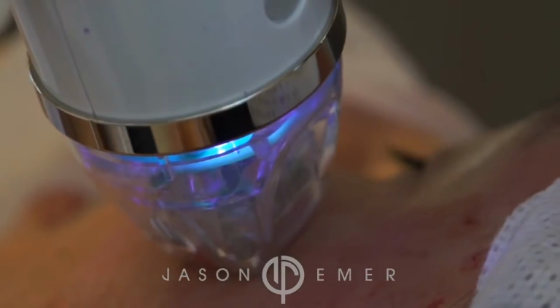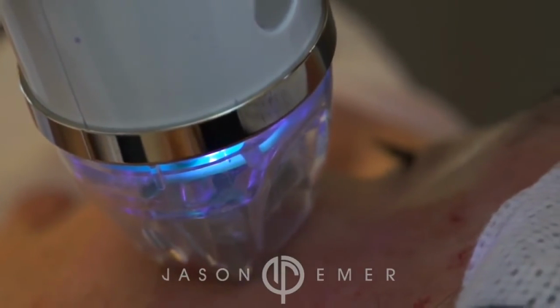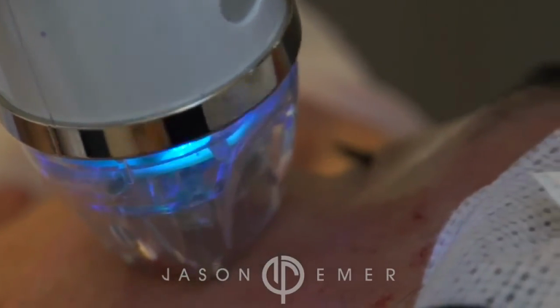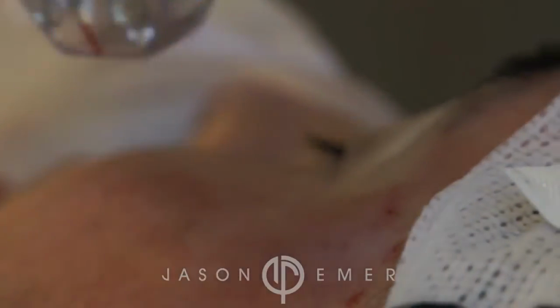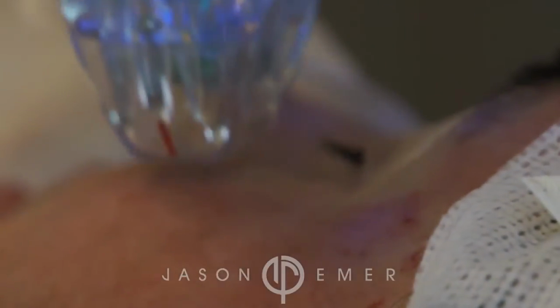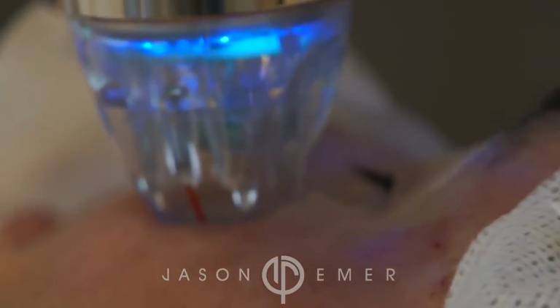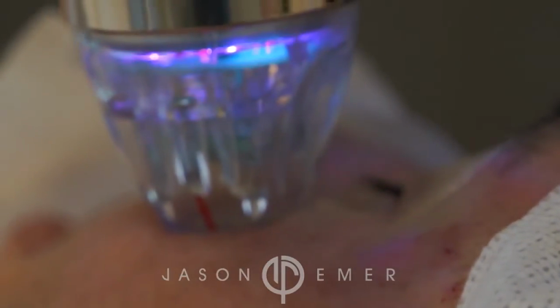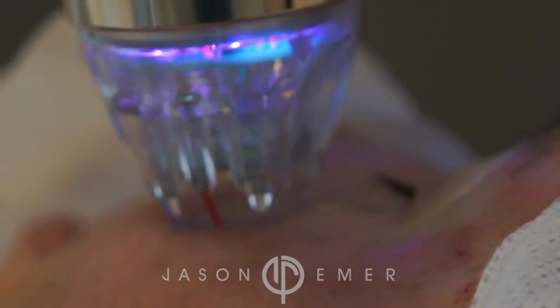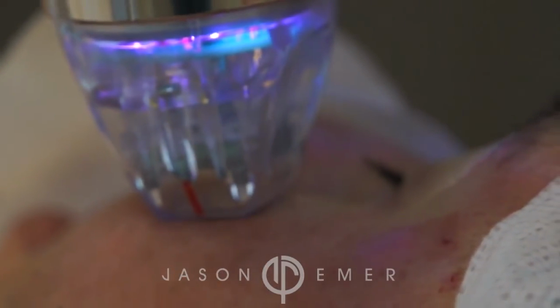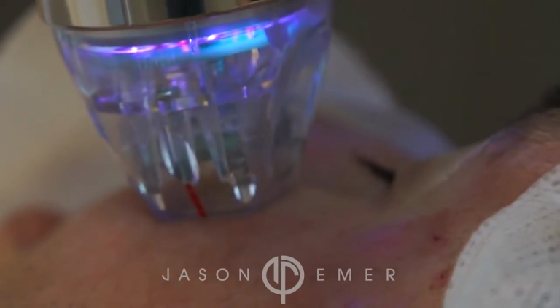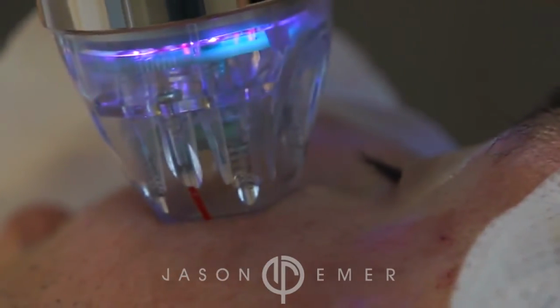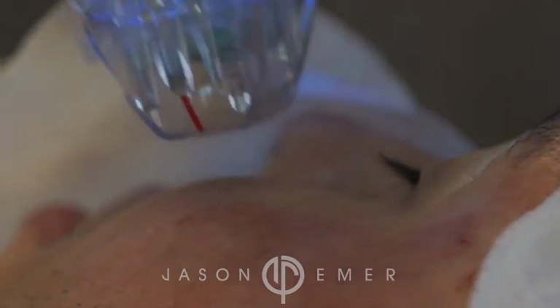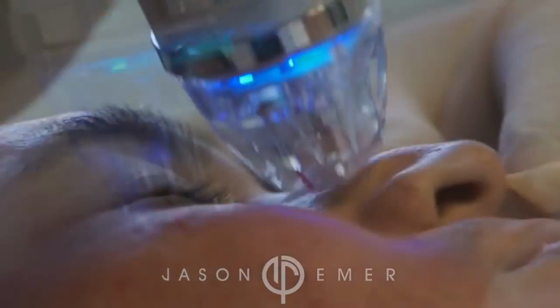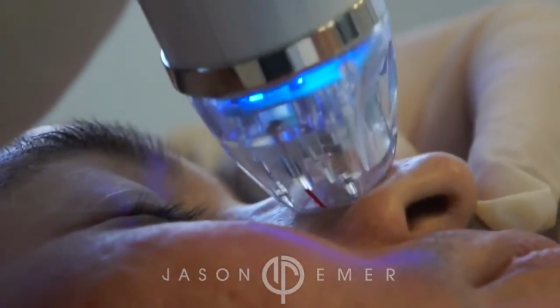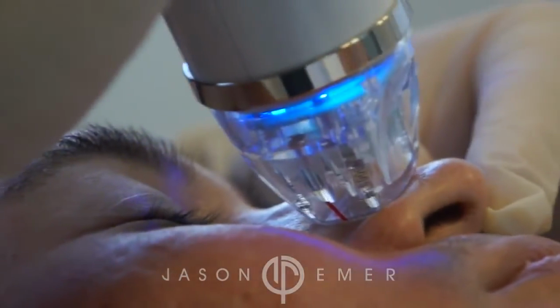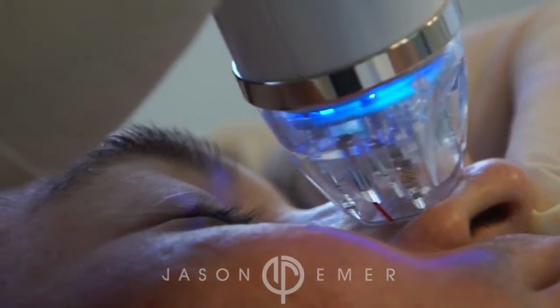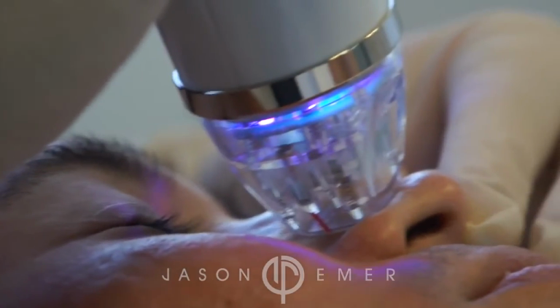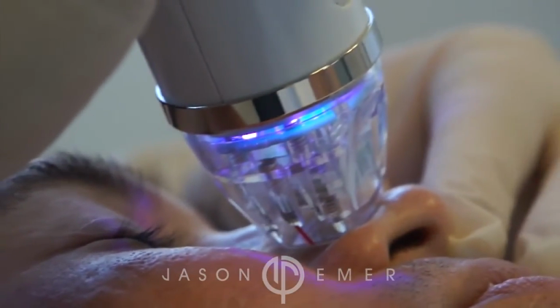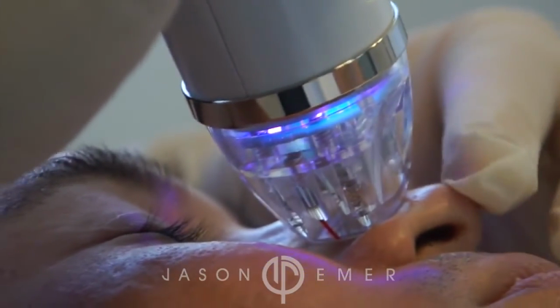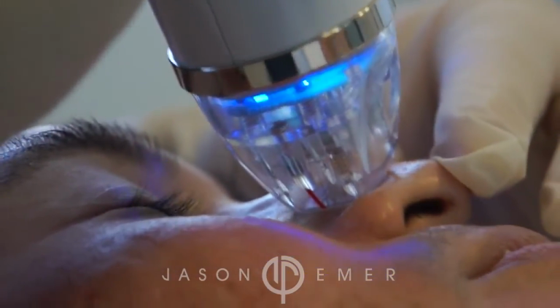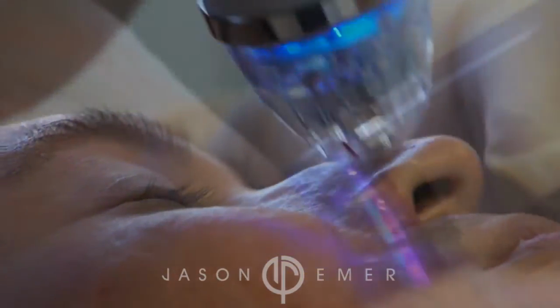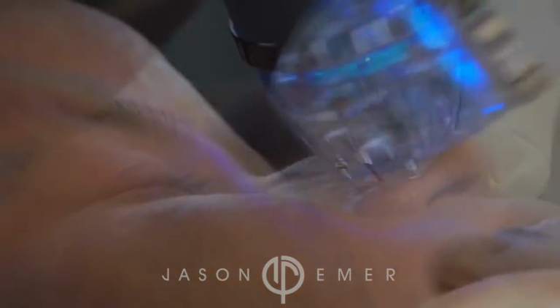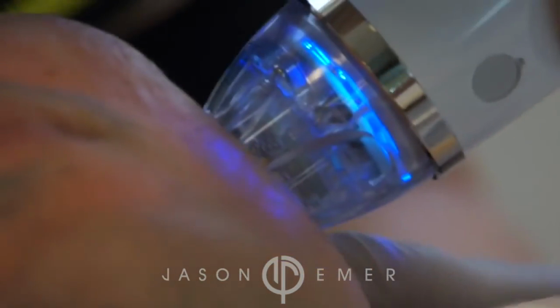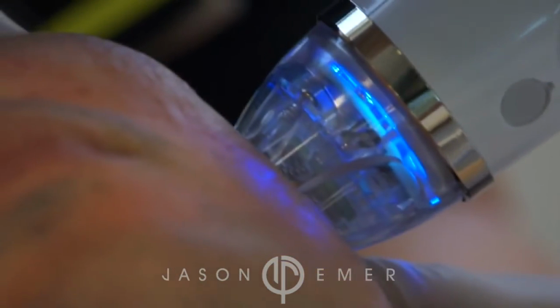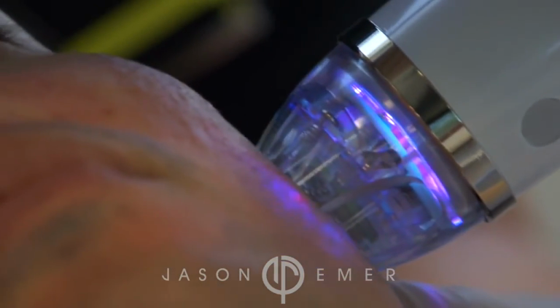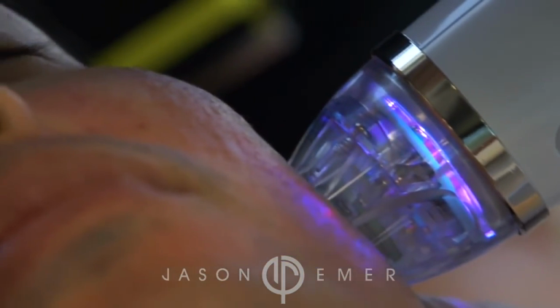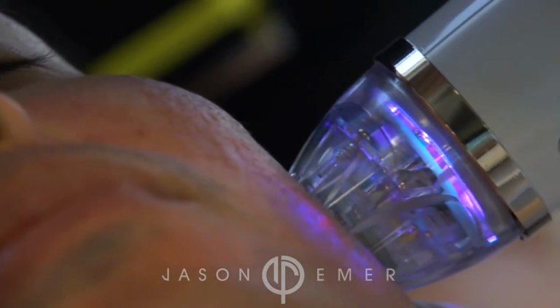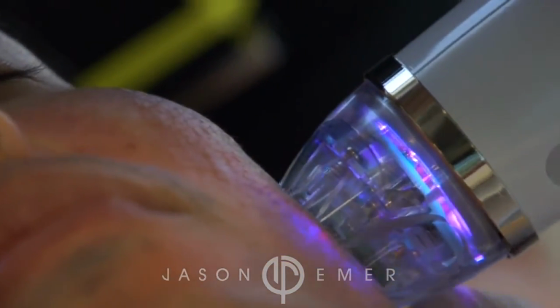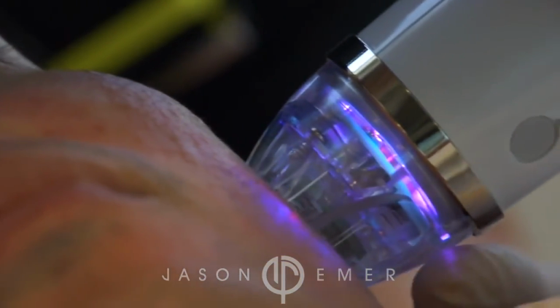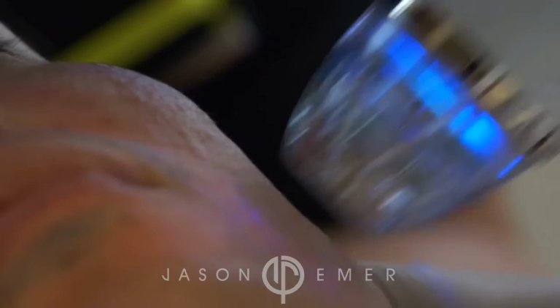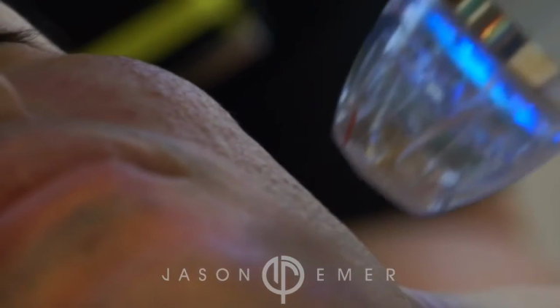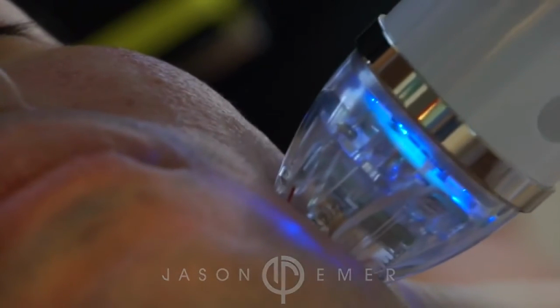In shadowed lighting, the divots, the rolls, and all the thickening of the skin — the sebaceous oily quality — improves pretty quickly, even within a single treatment.